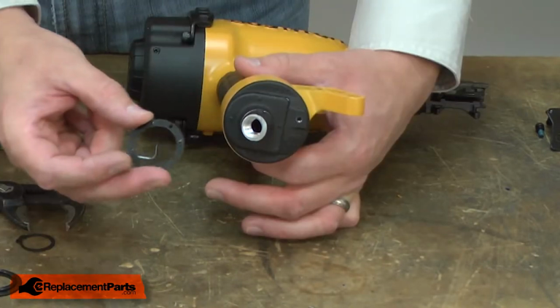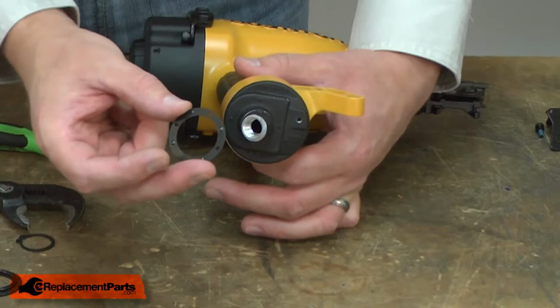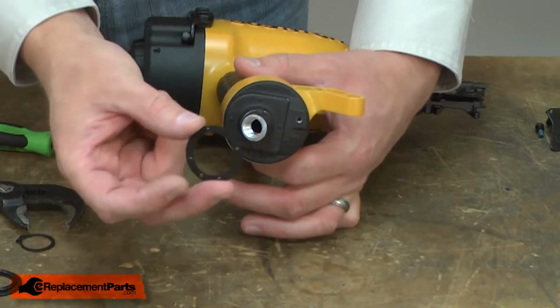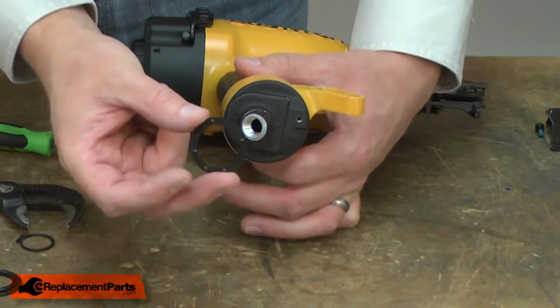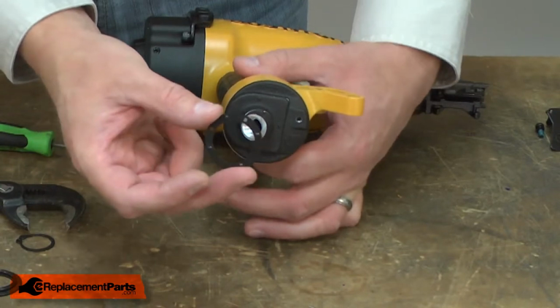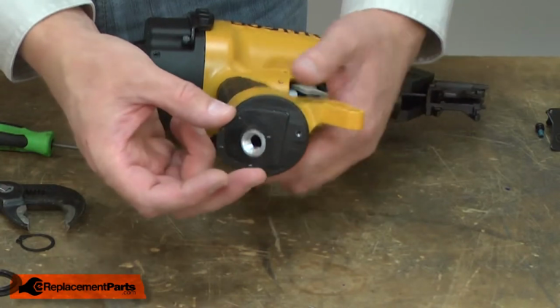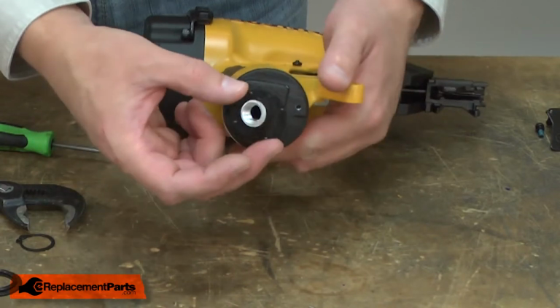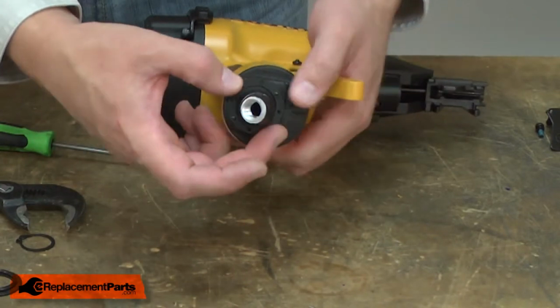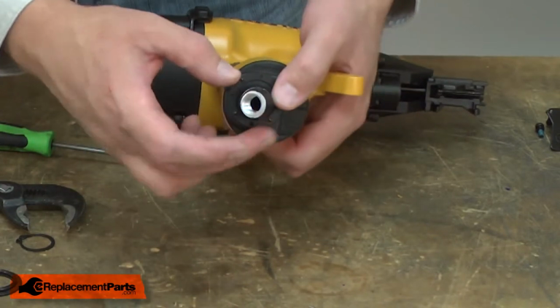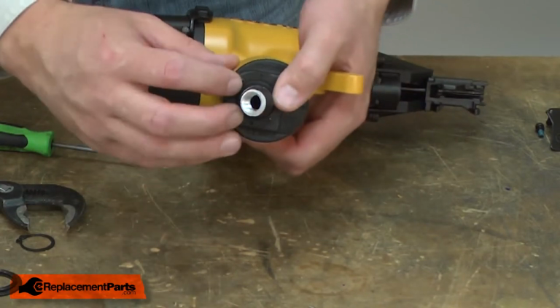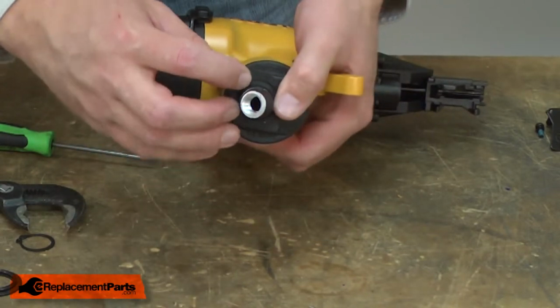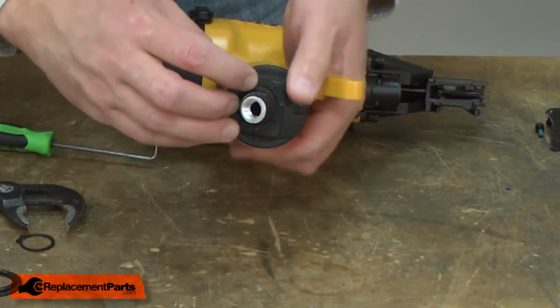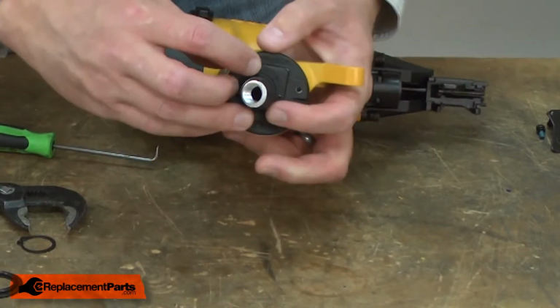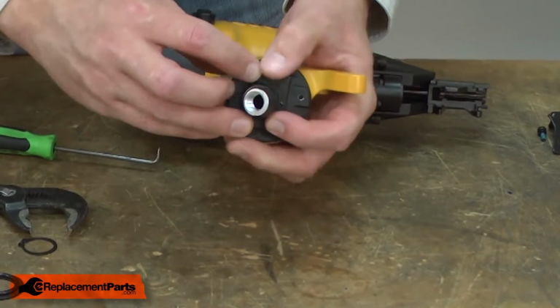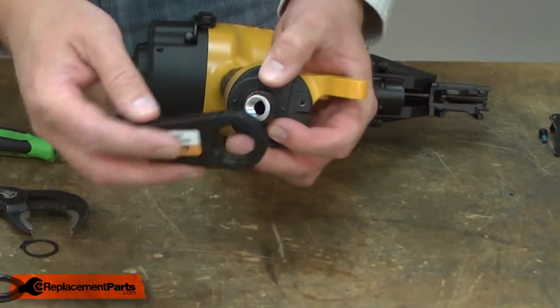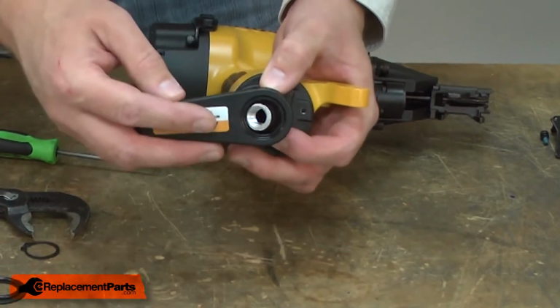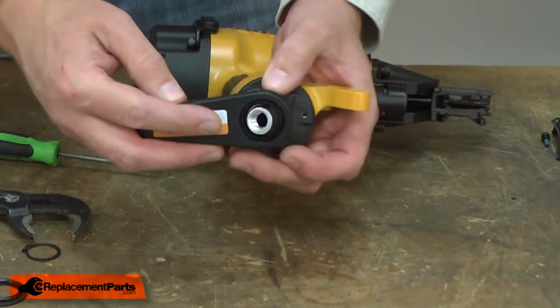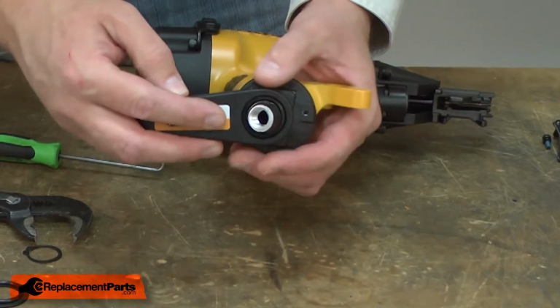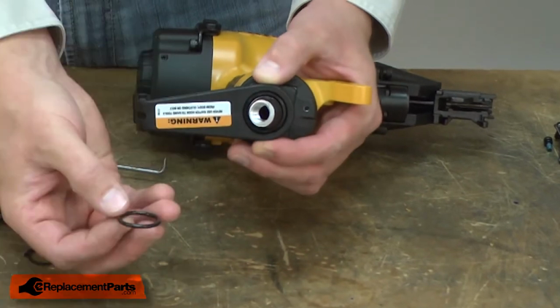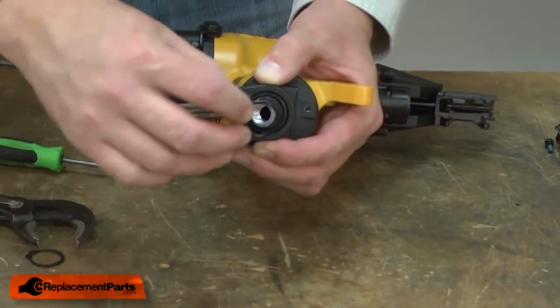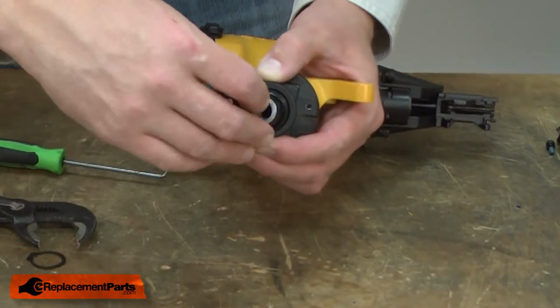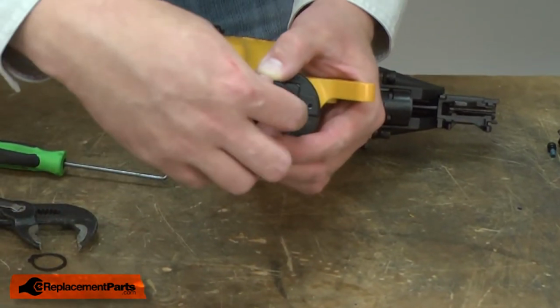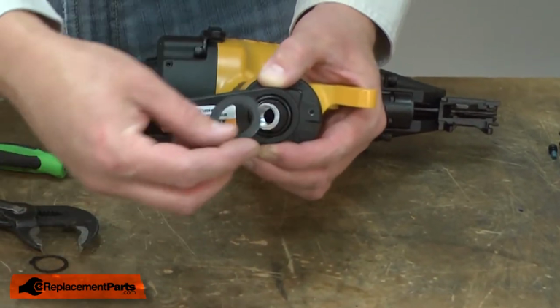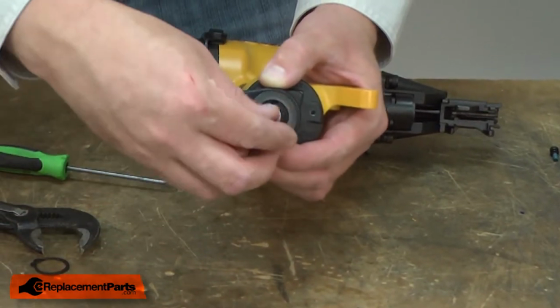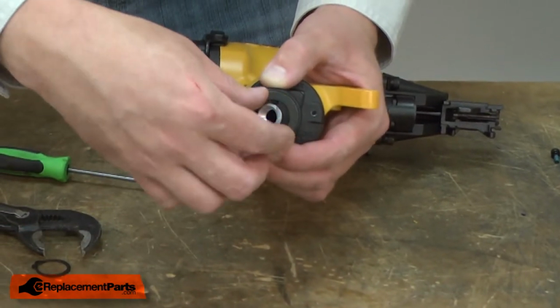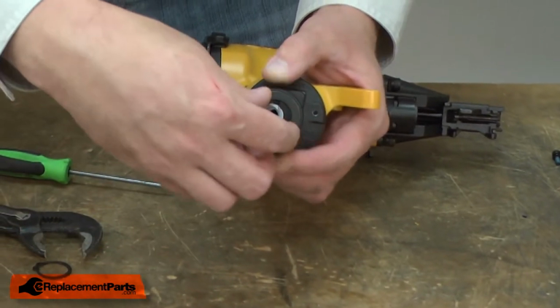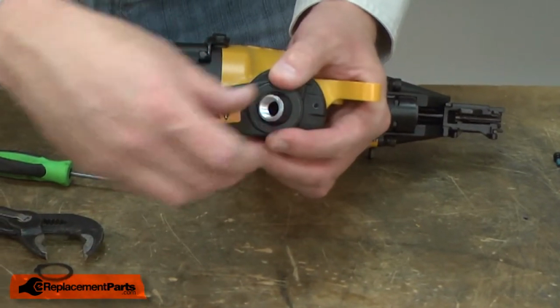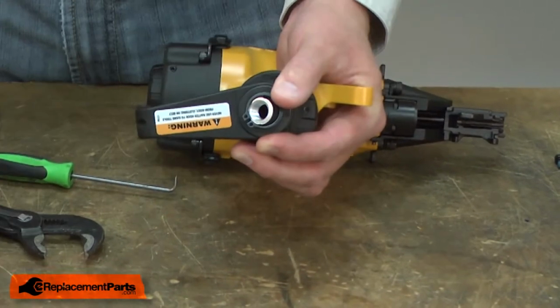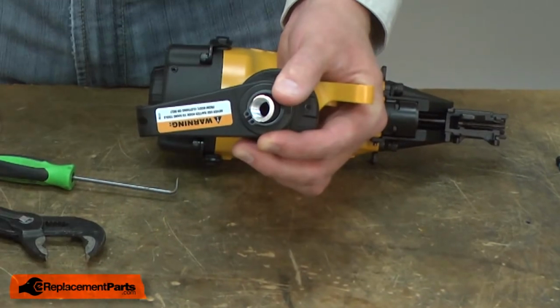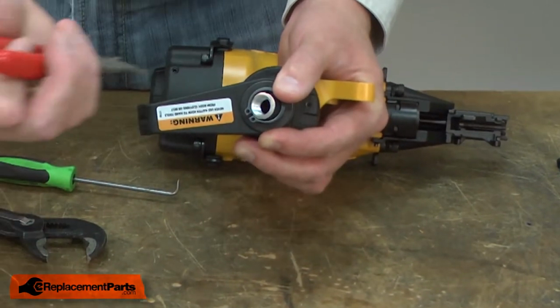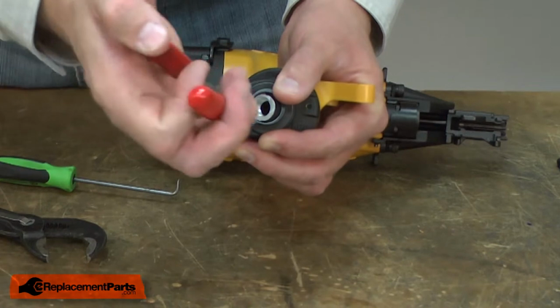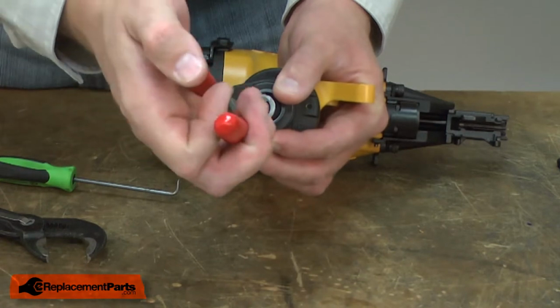Now I'll reinstall the joist hanger. First, the indexing washer, then the joist hanger, the O-ring, the washer, and I'll secure it with the retaining ring.